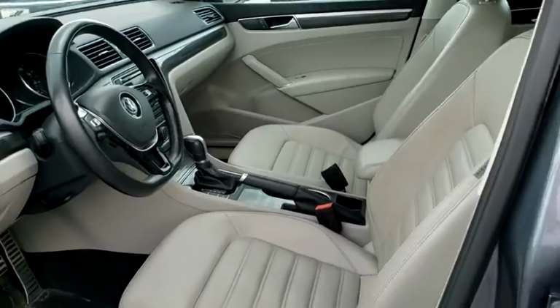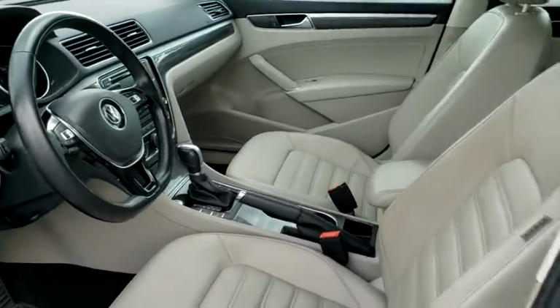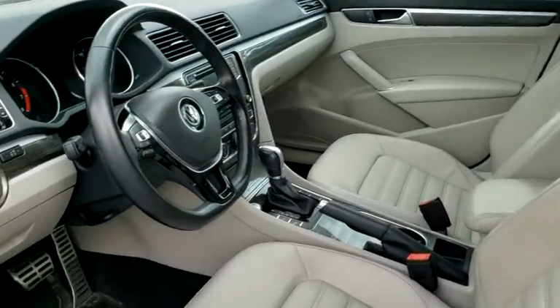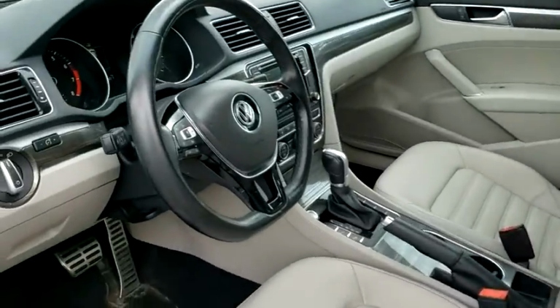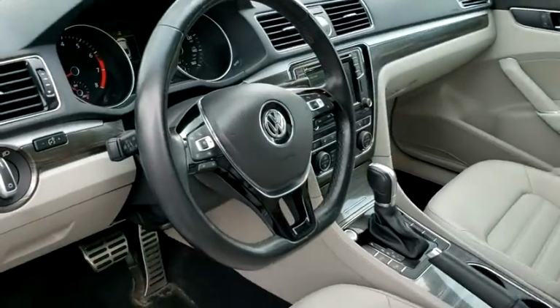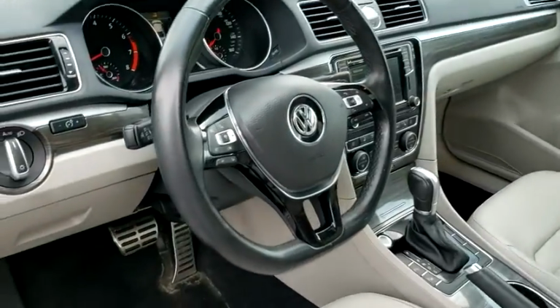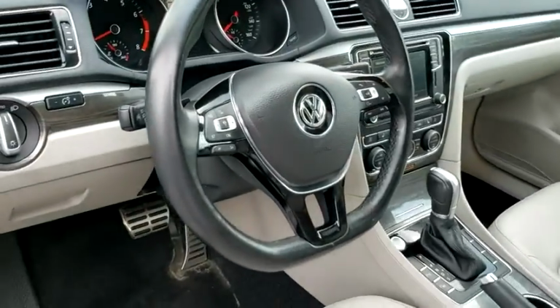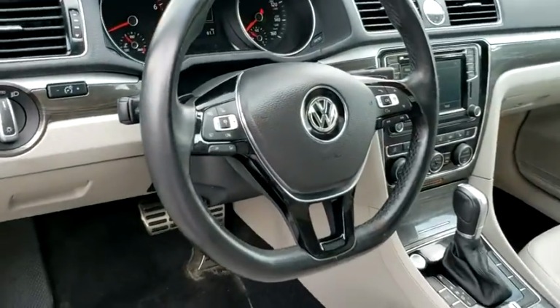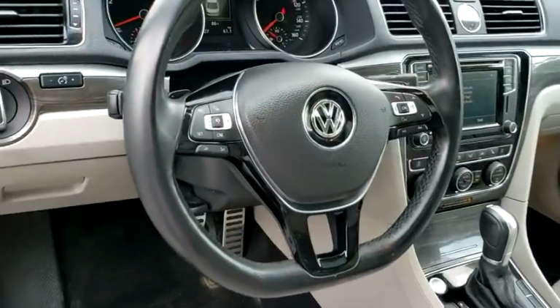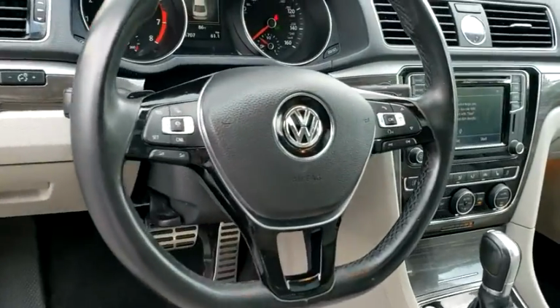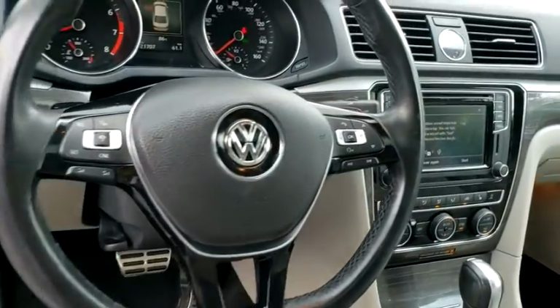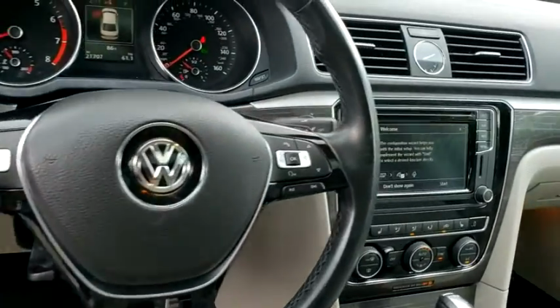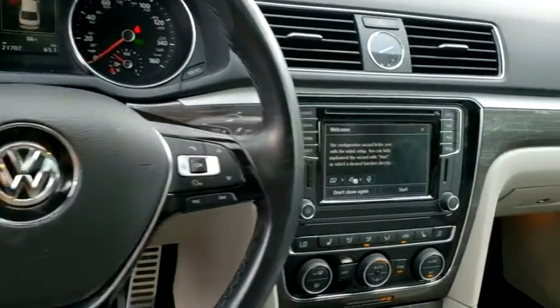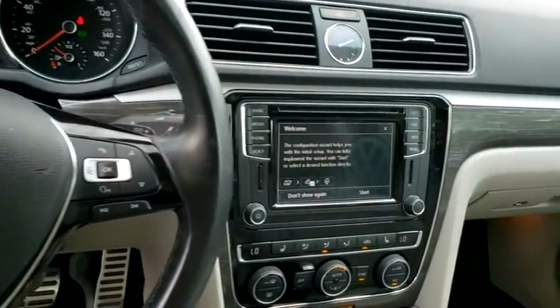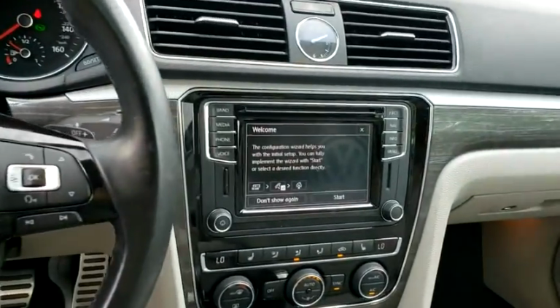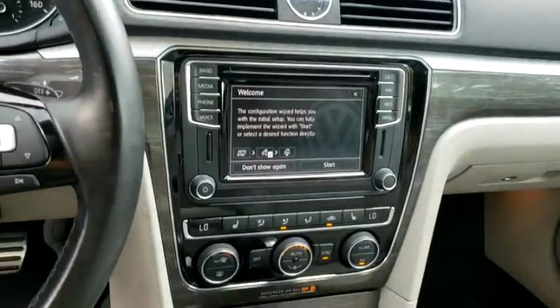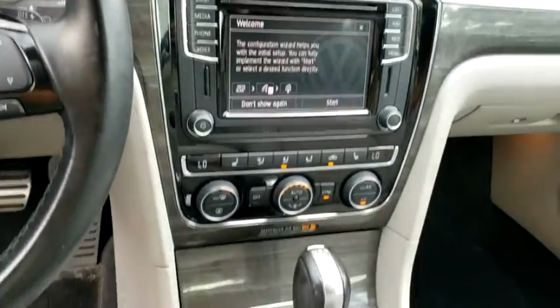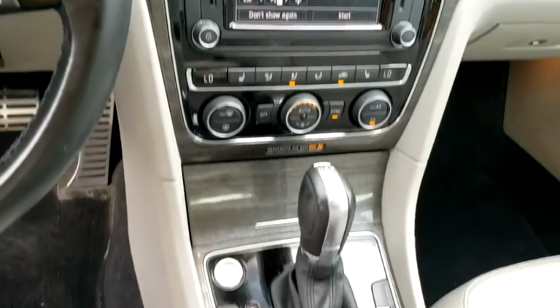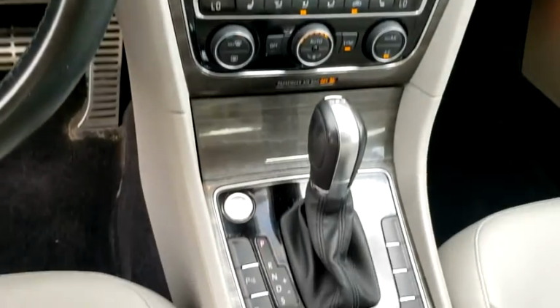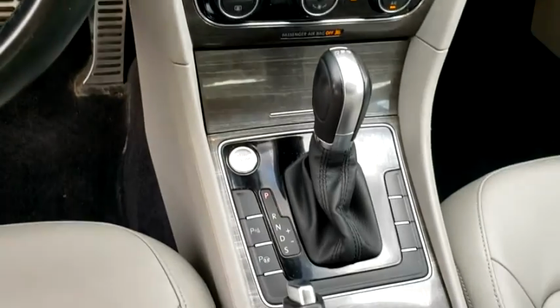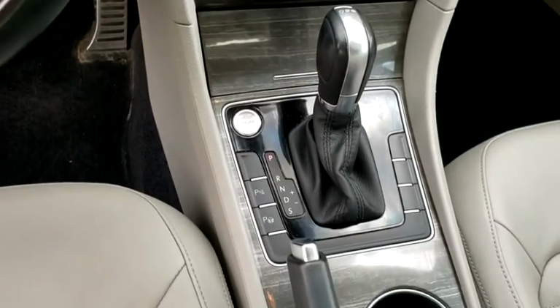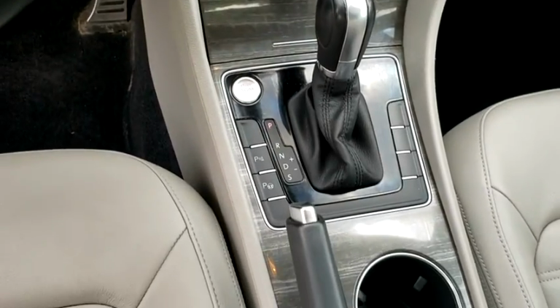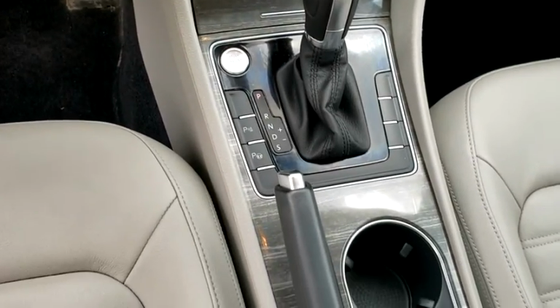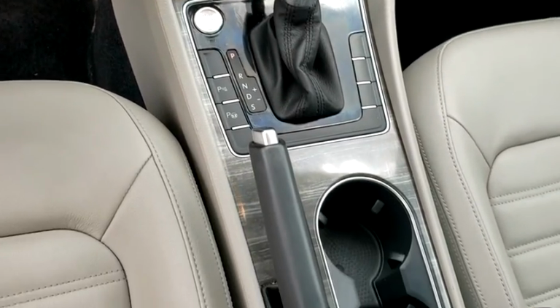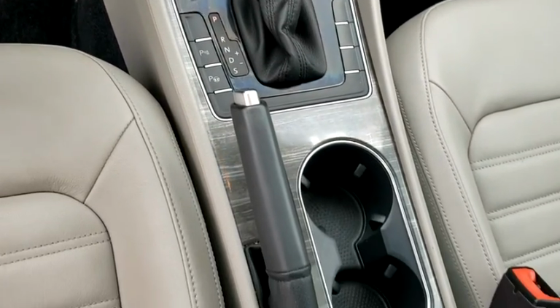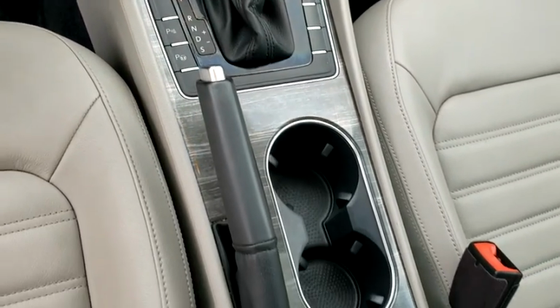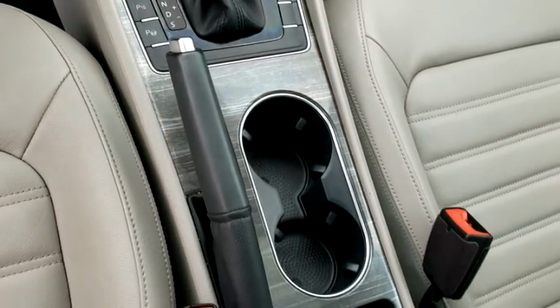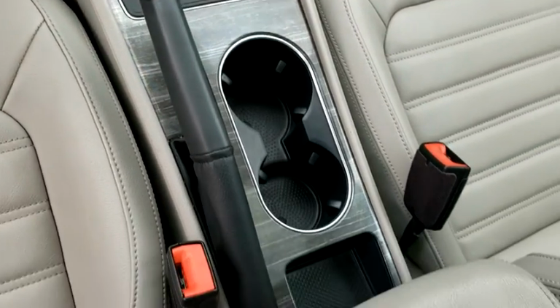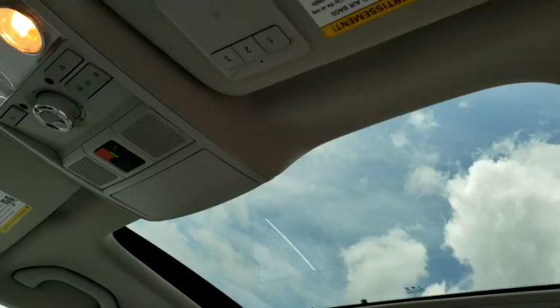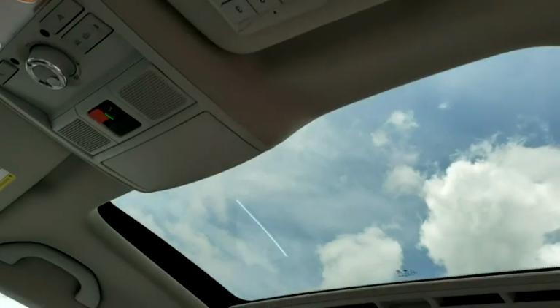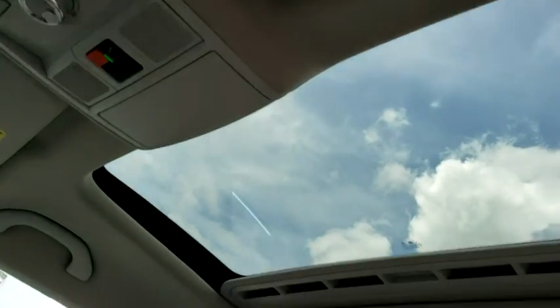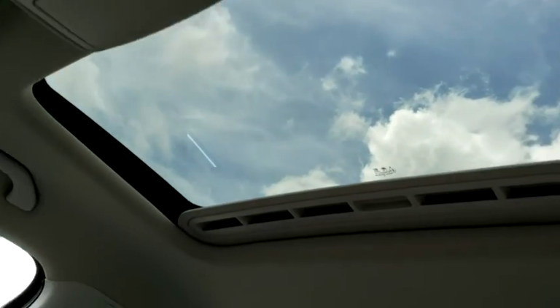CD player, electronic stability control, power windows, fog lights, compass, rear window defroster, power moonroof, brake assist, overhead console.